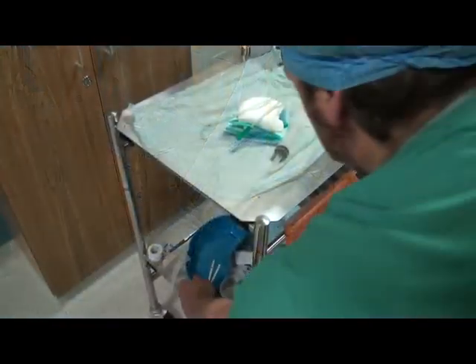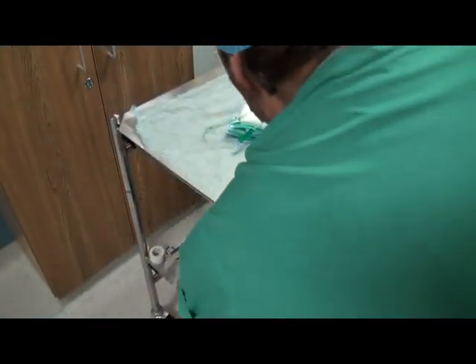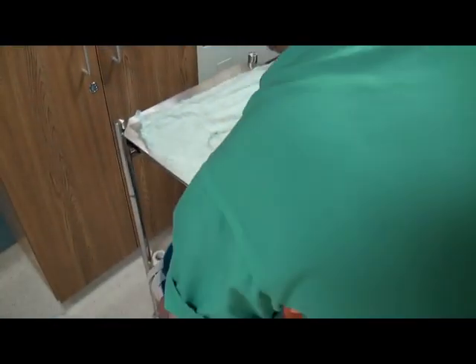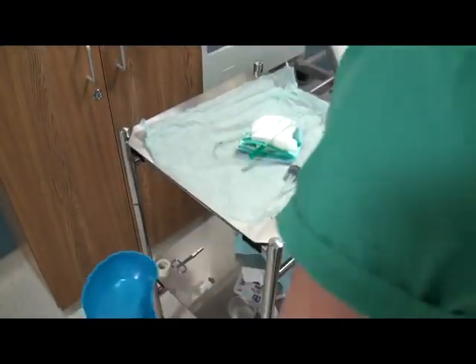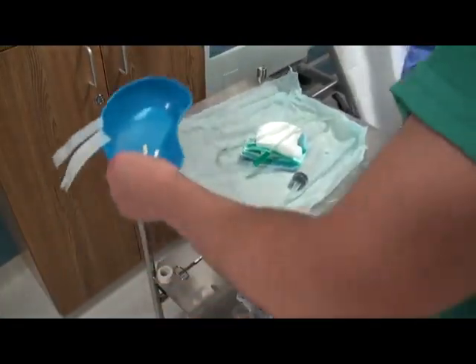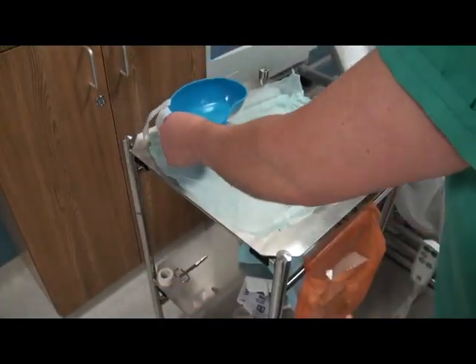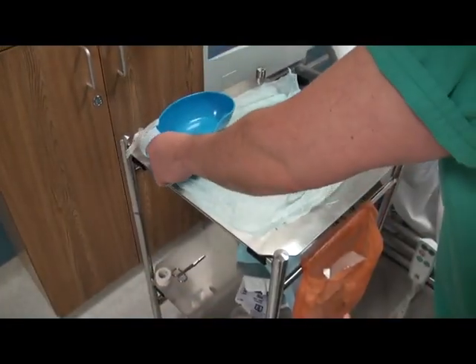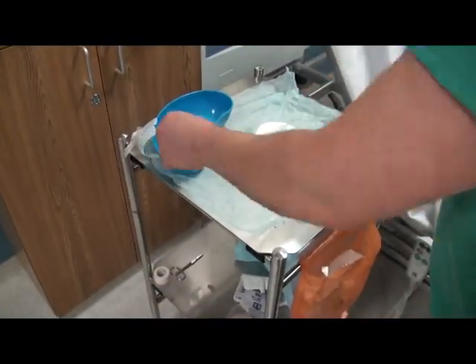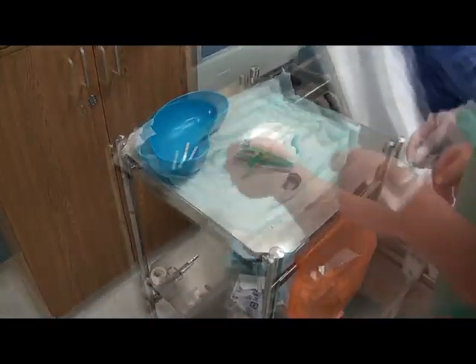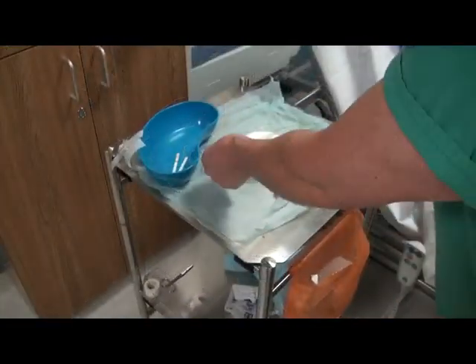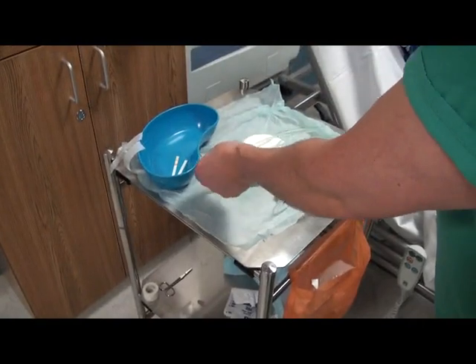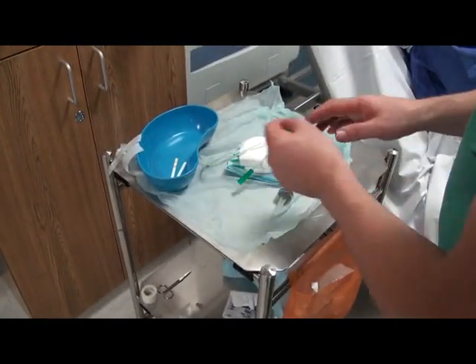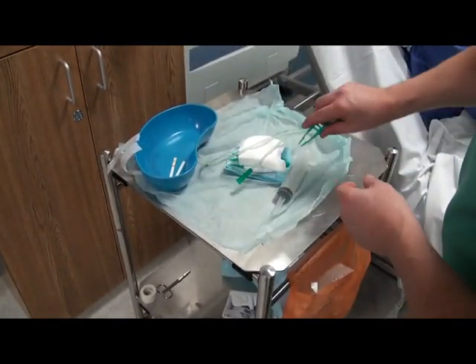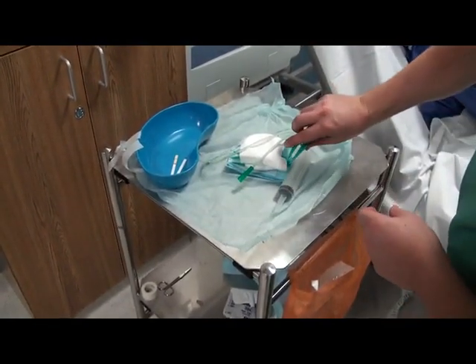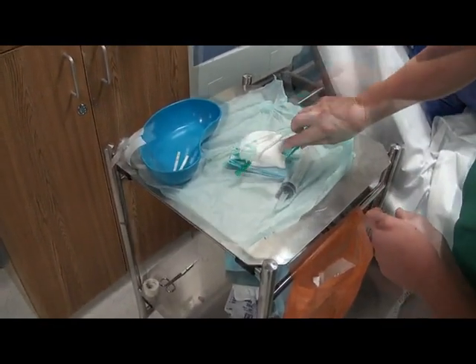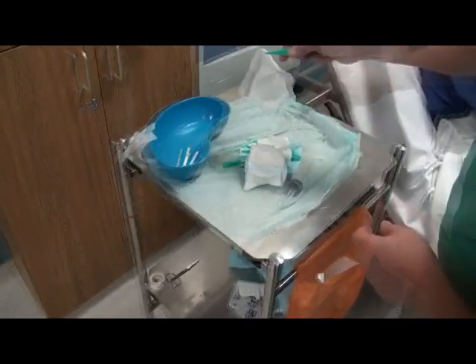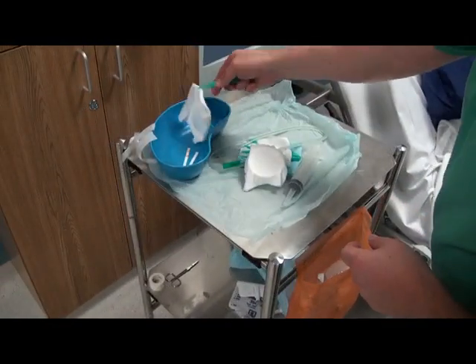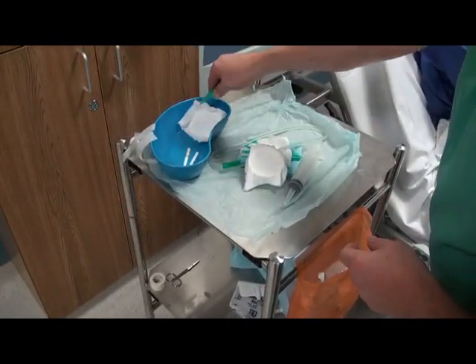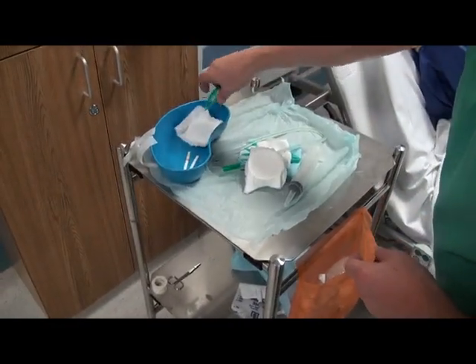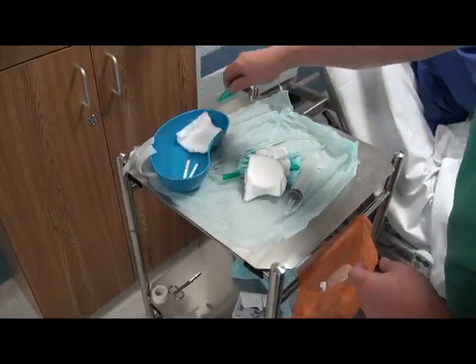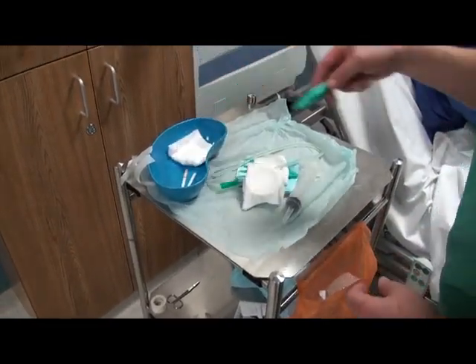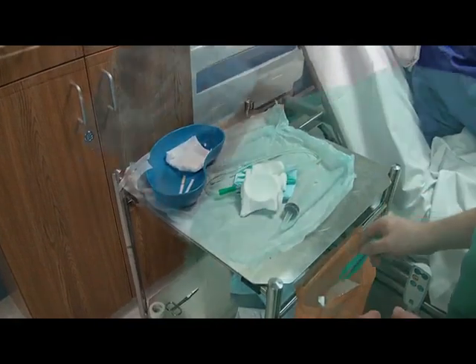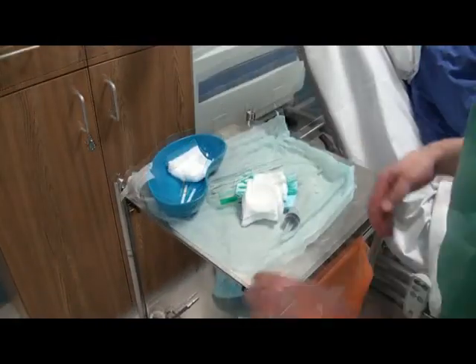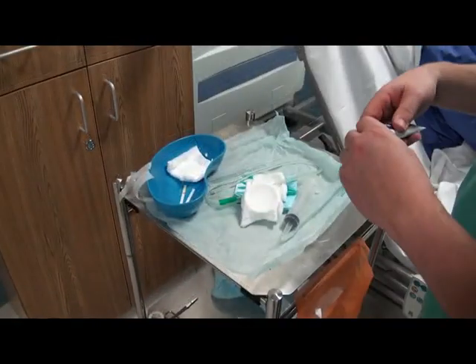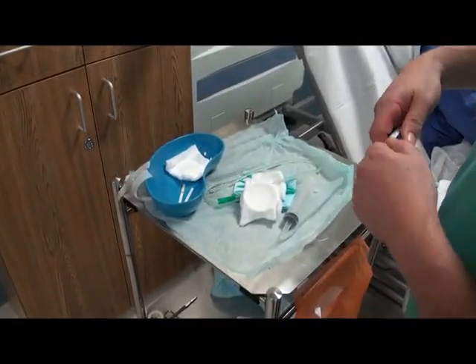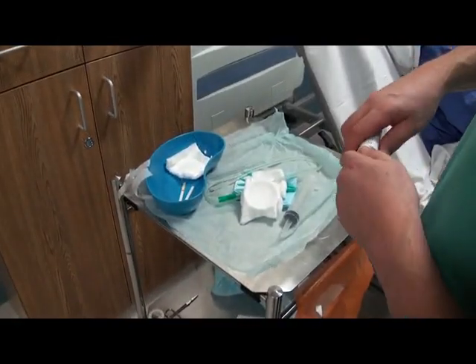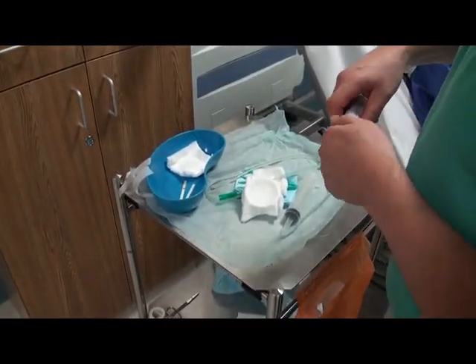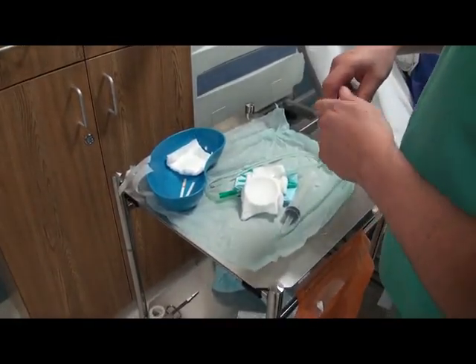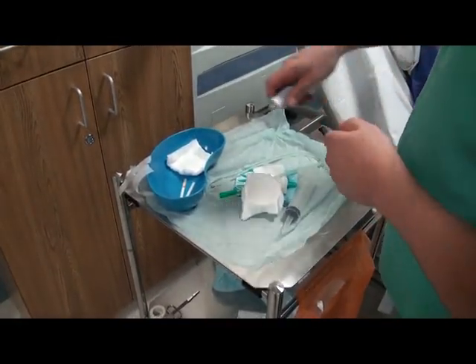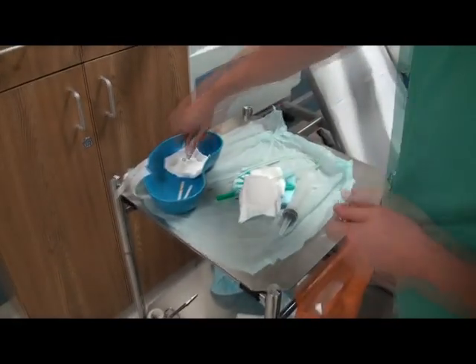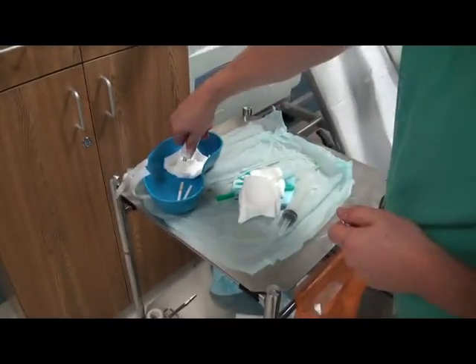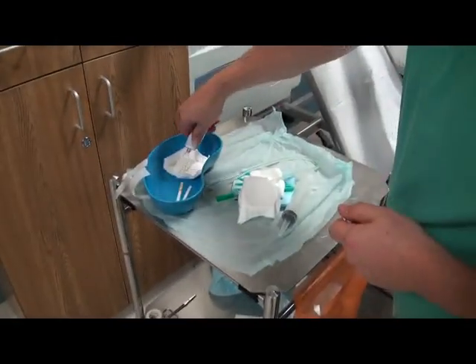It is important at this time to be organised so that the procedure goes smoothly and without interruption. Carefully place some gauze into the kidney tray, then apply some lubricant gel to aid tube insertion.